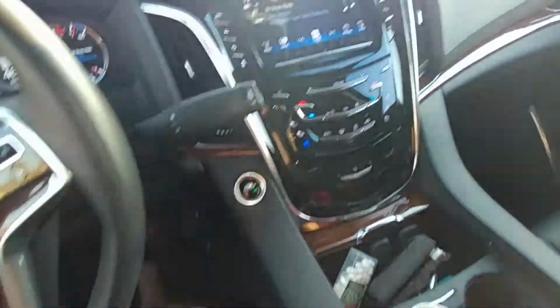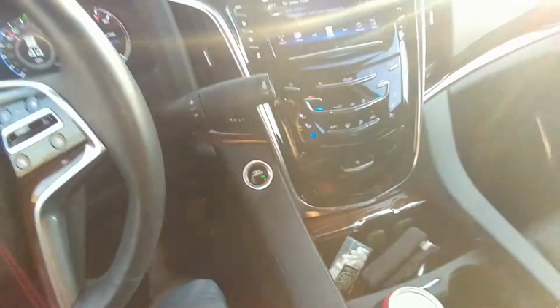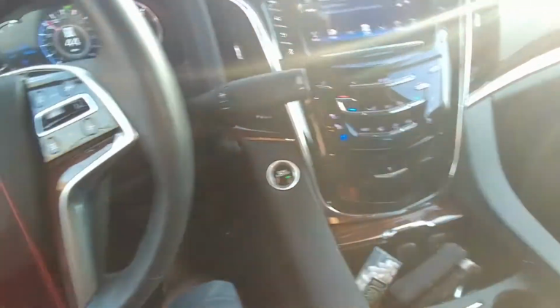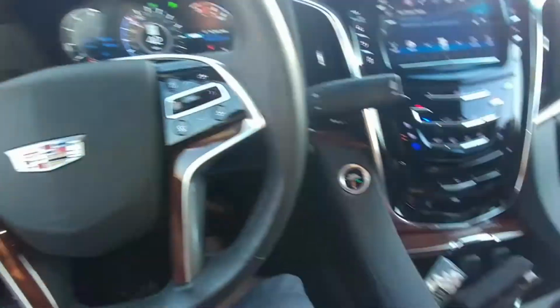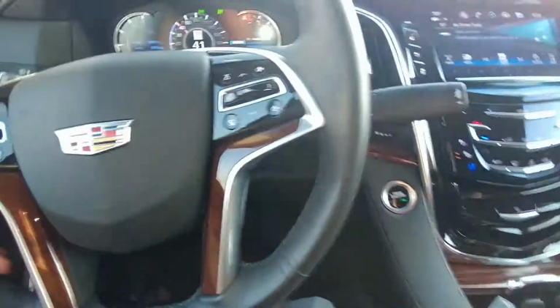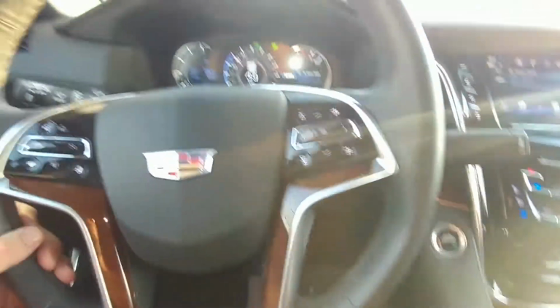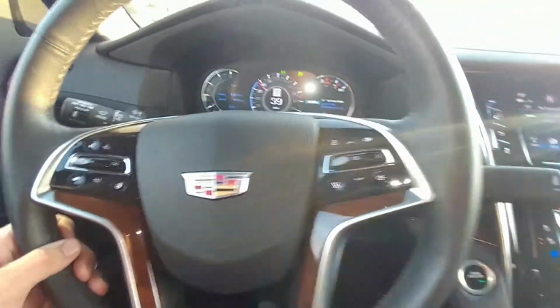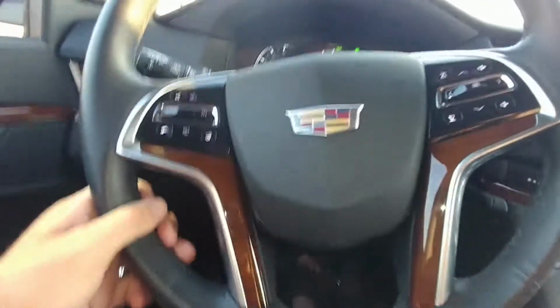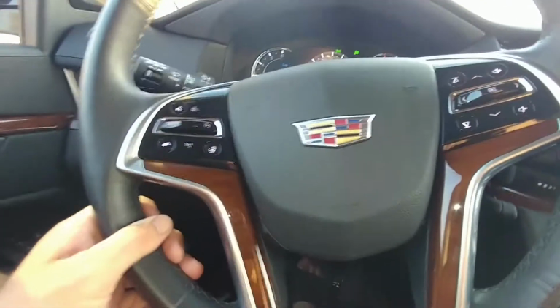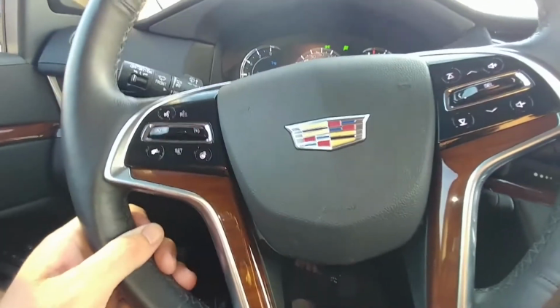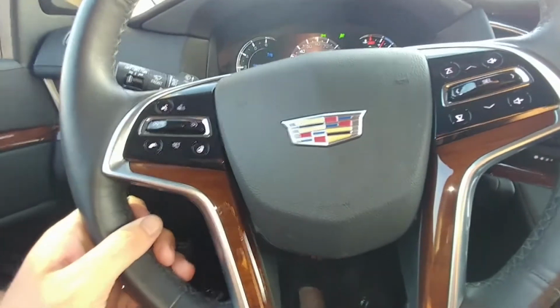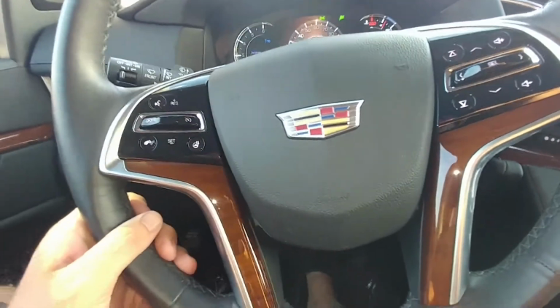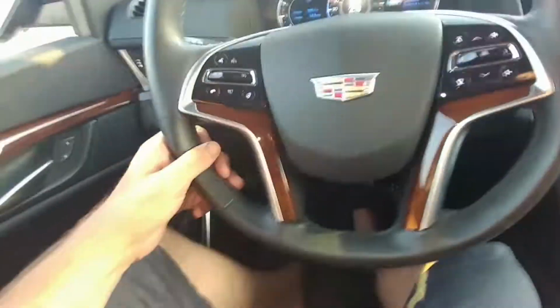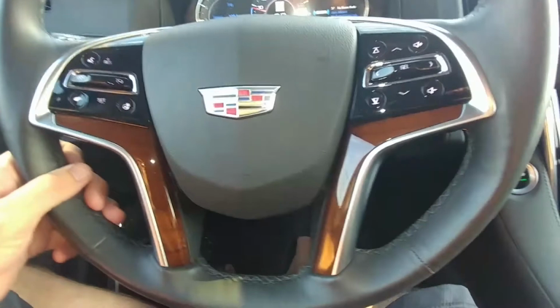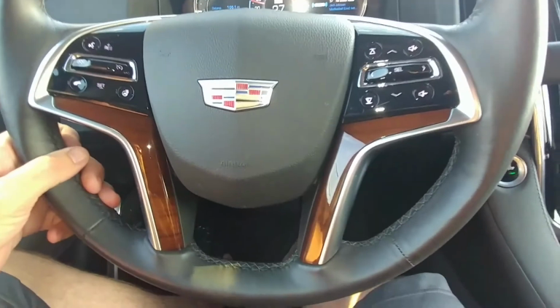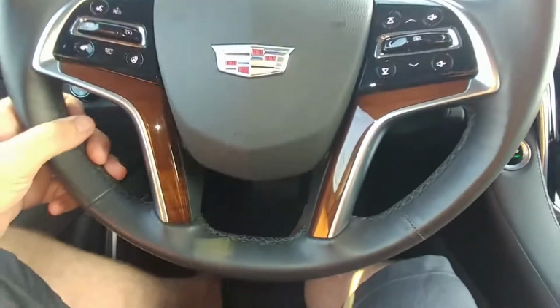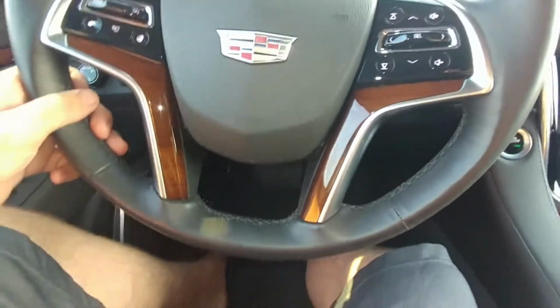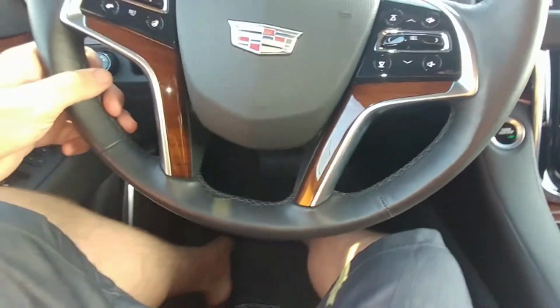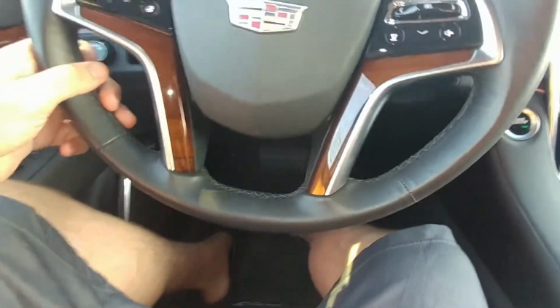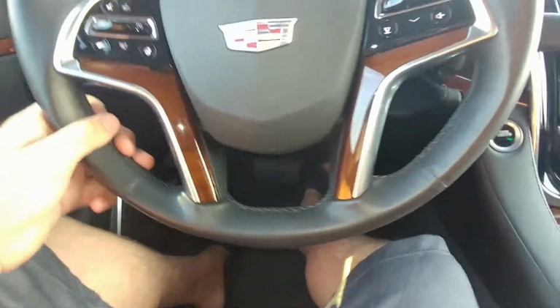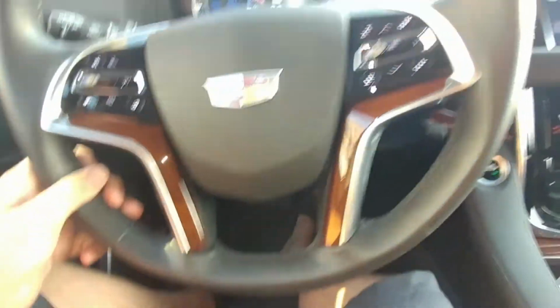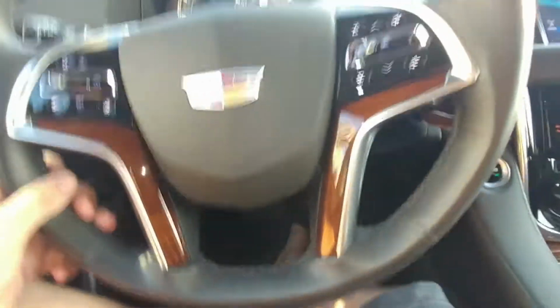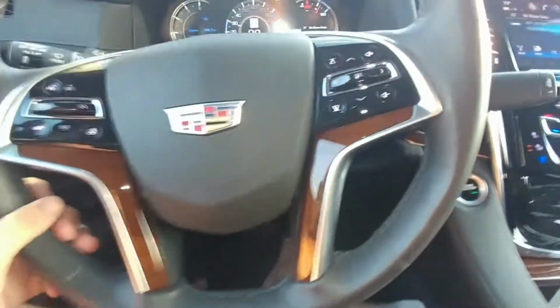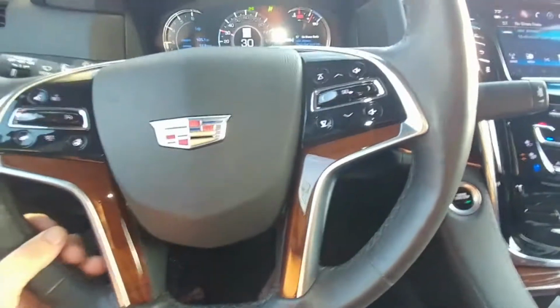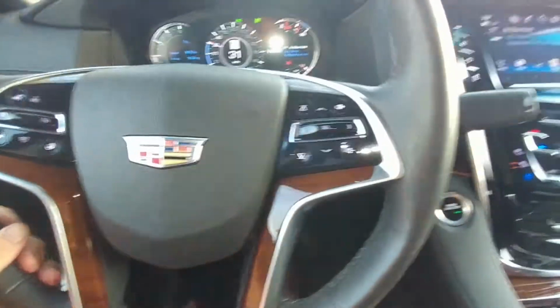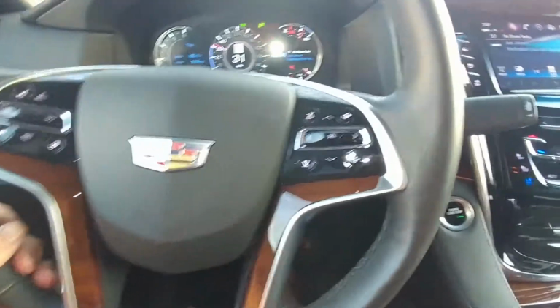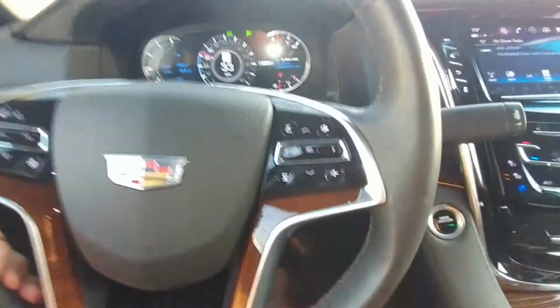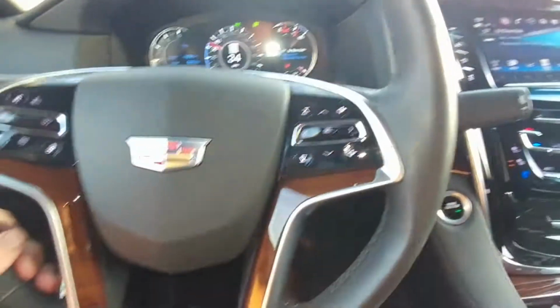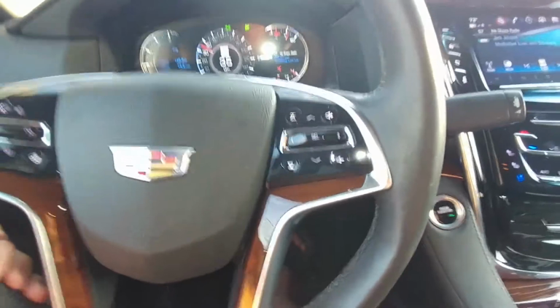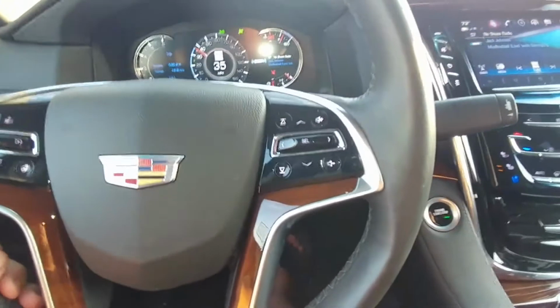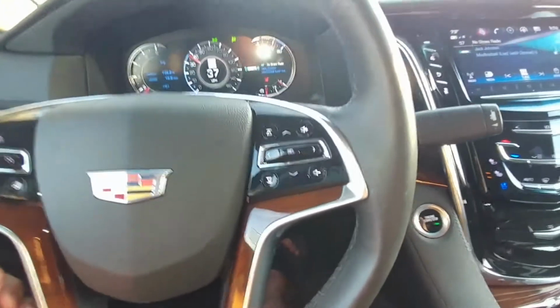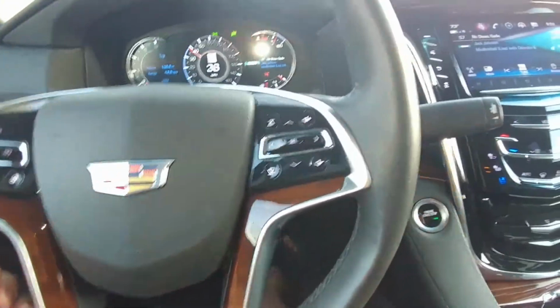Everything is super nice and super luxurious. I love the steering wheel, I love the feel of it. But it's not like super soft — it's not the Cadillac ride that people envision.